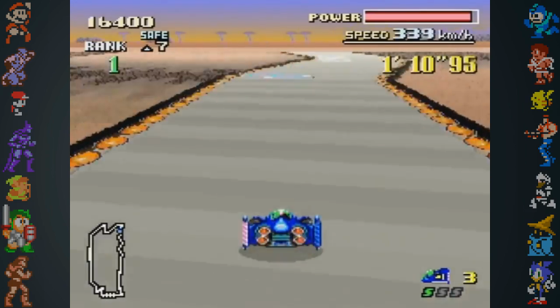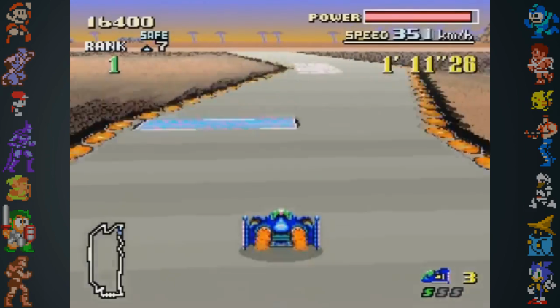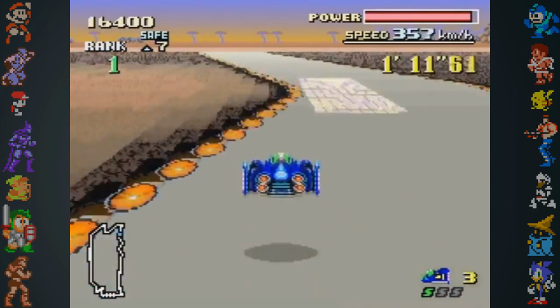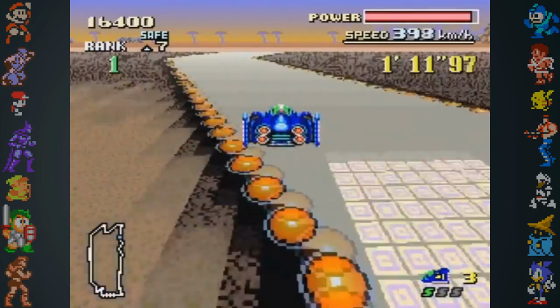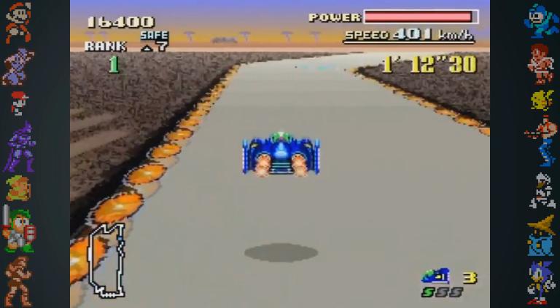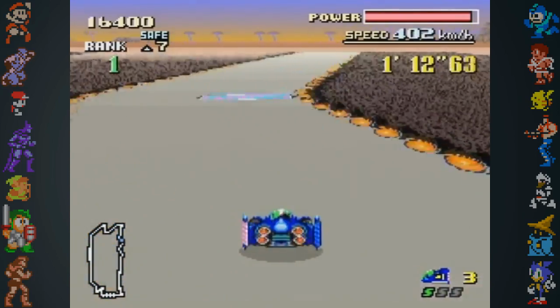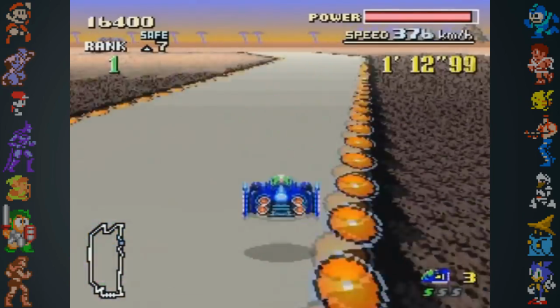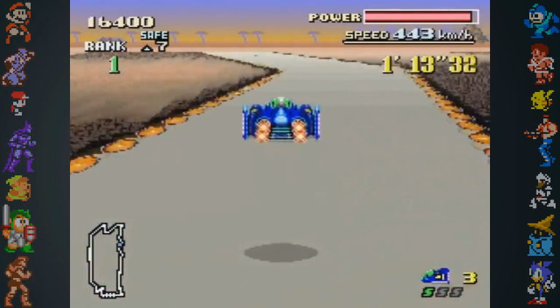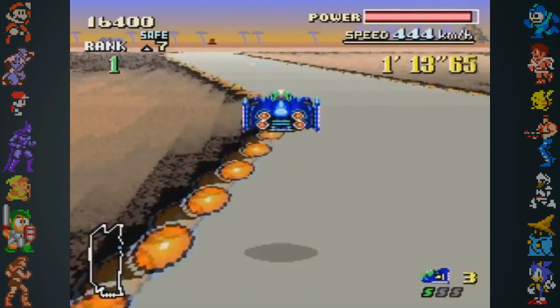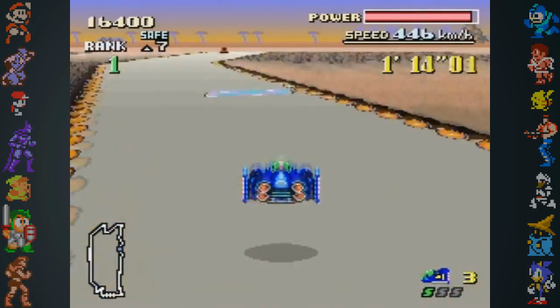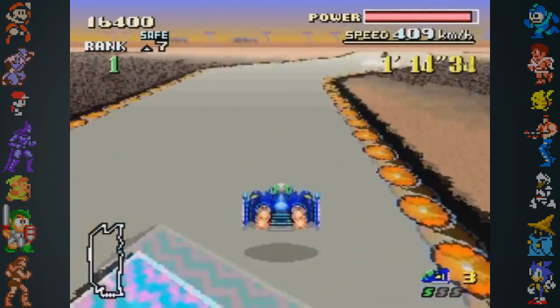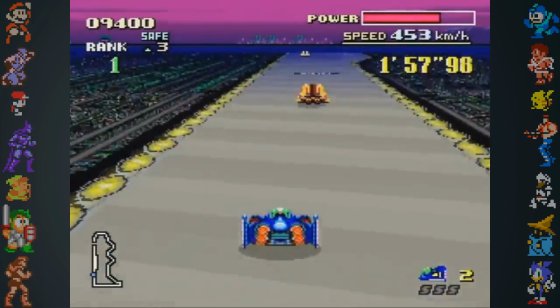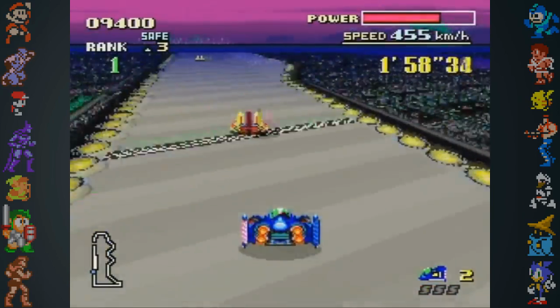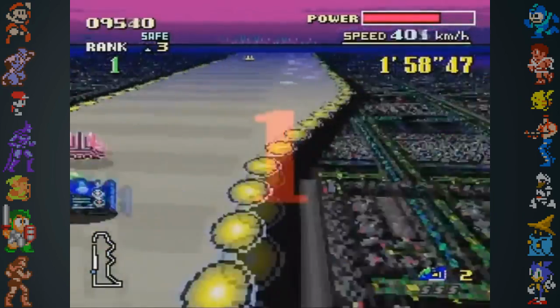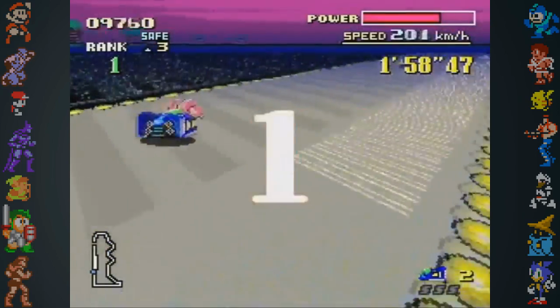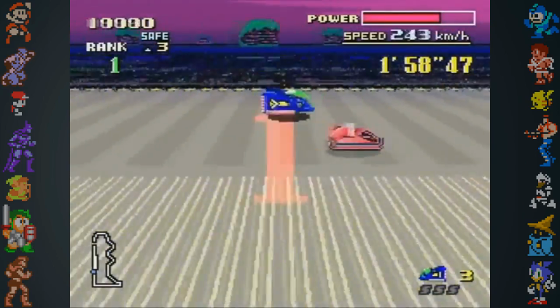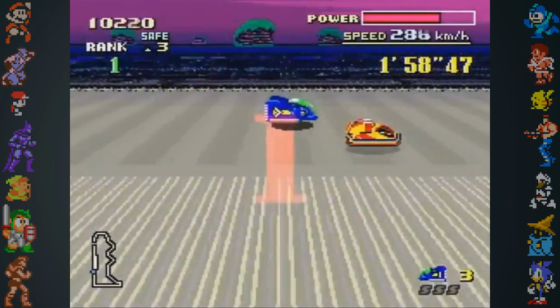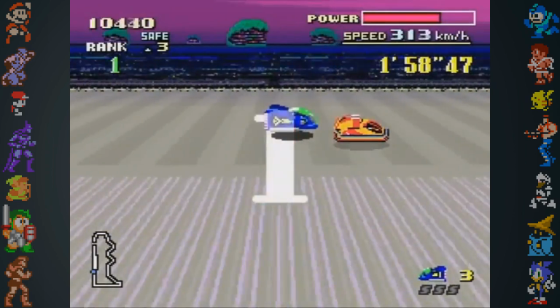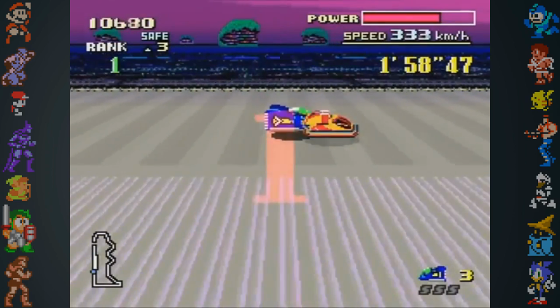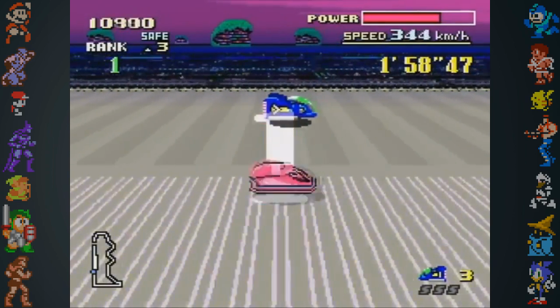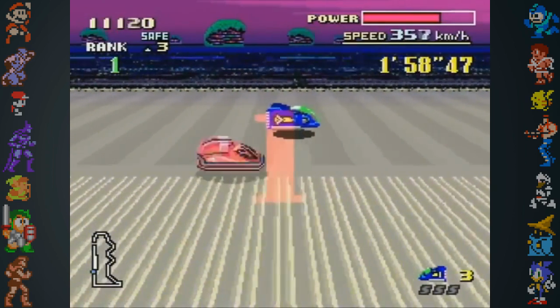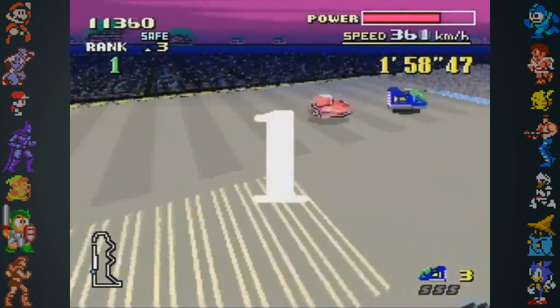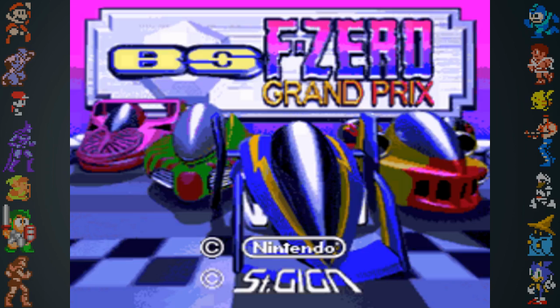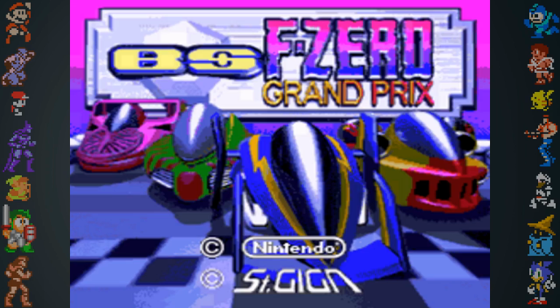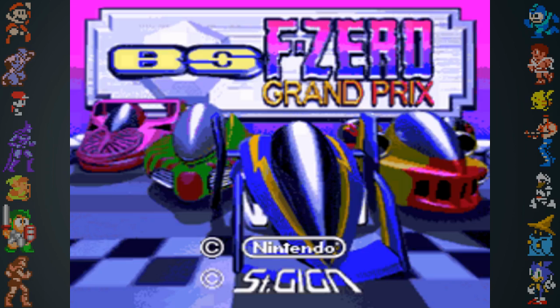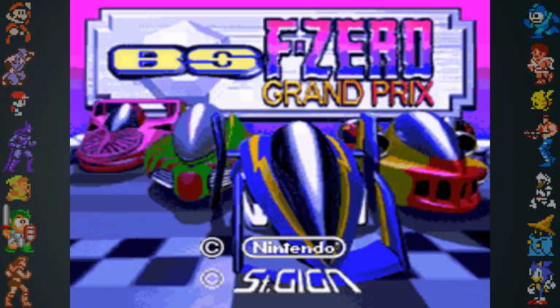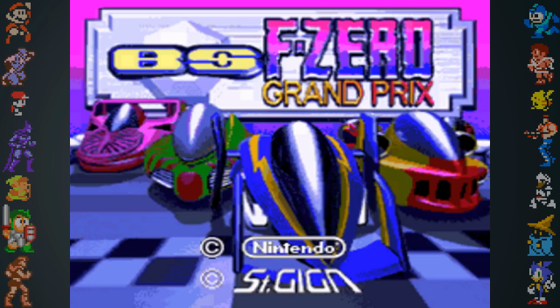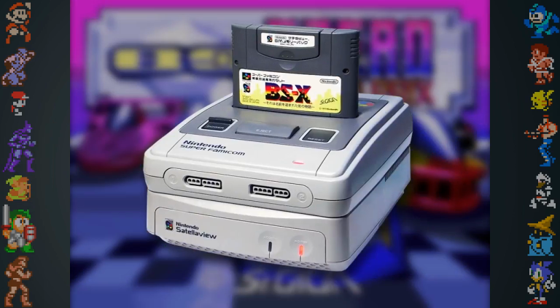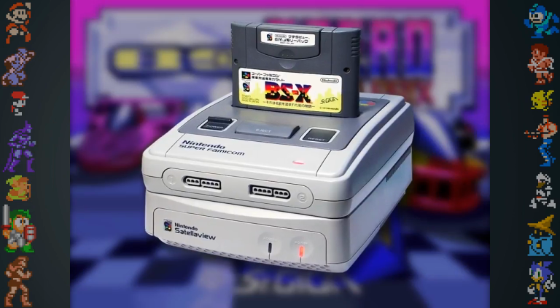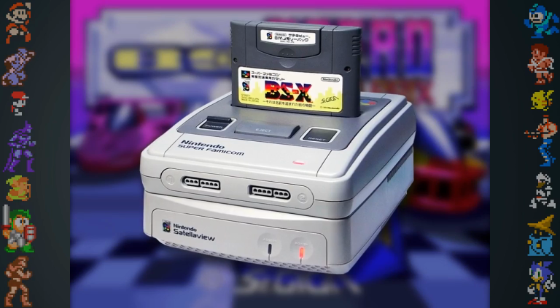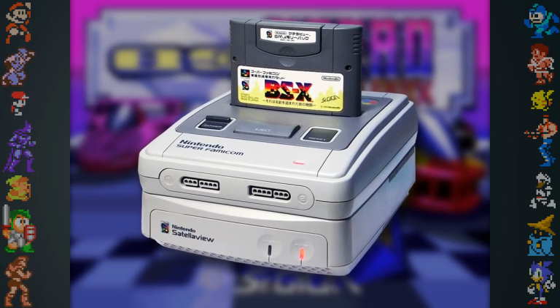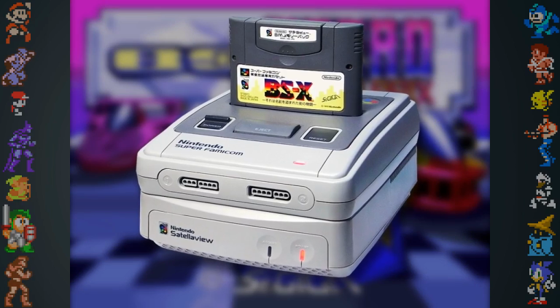A direct sequel to F-Zero was originally planned for the Super Nintendo, but it was cancelled. However, the unfinished sequel was touched up and released exclusively in Japan as BS F-Zero Grand Prix for the Super Nintendo Satellaview add-on.